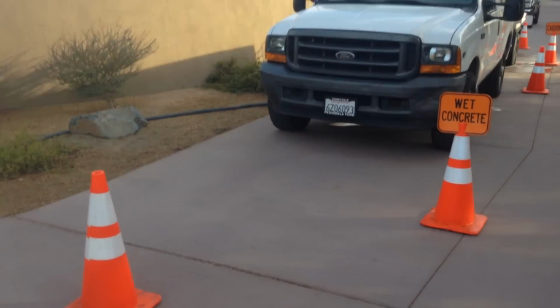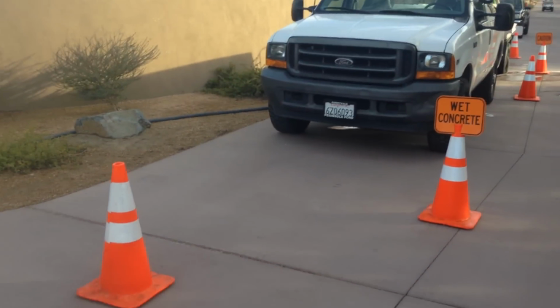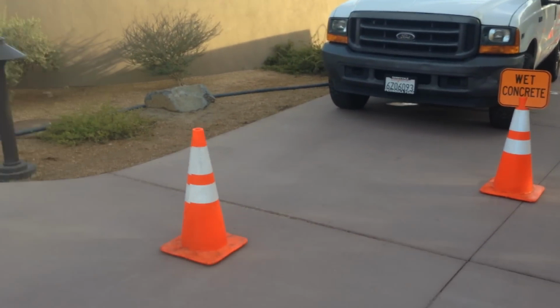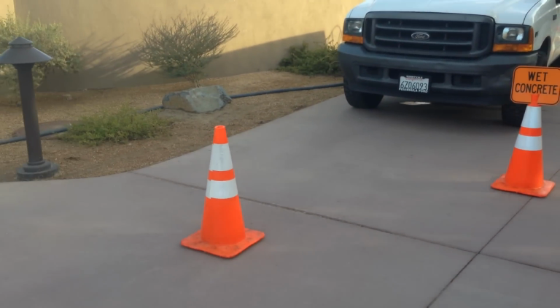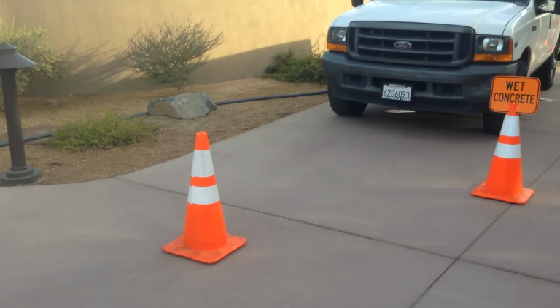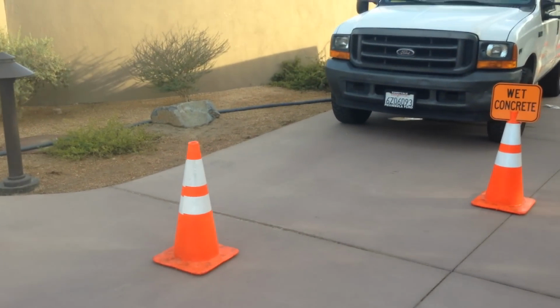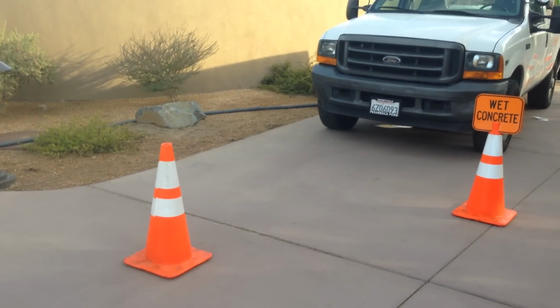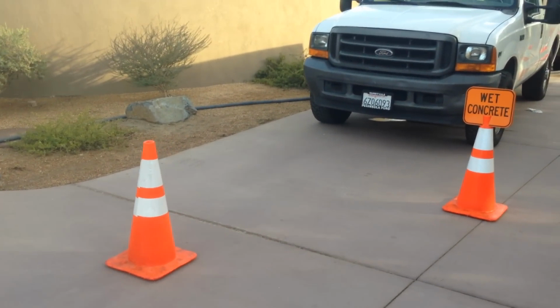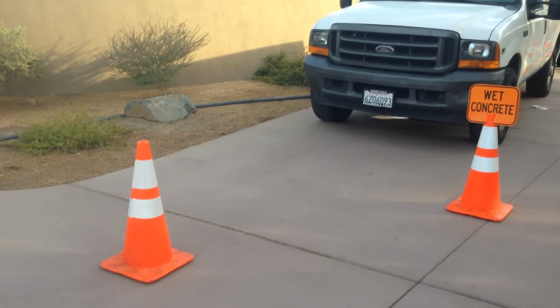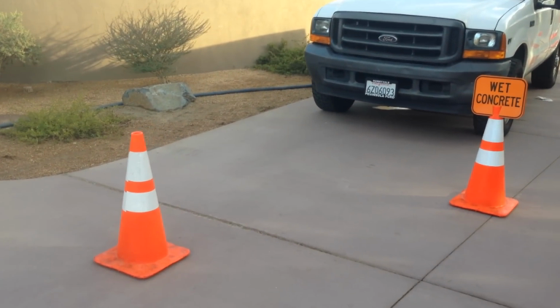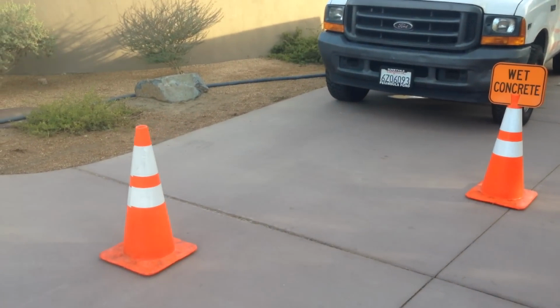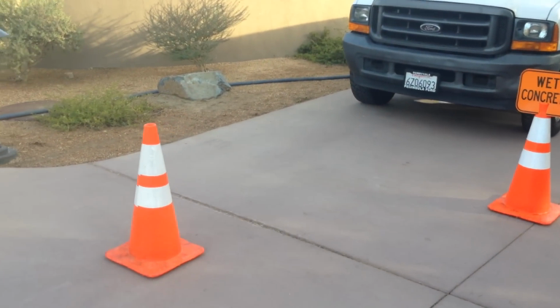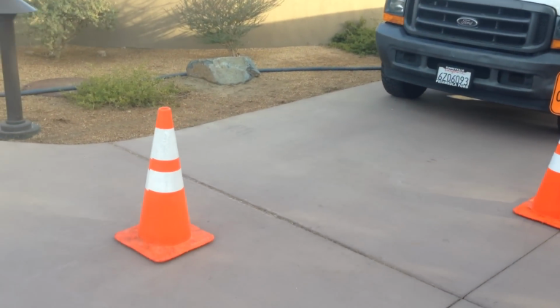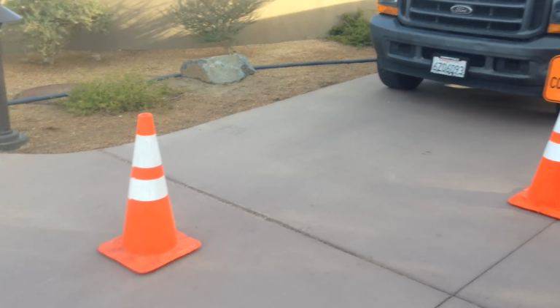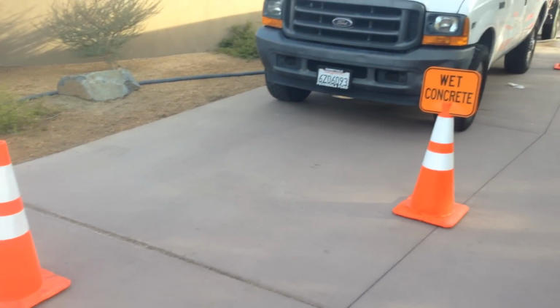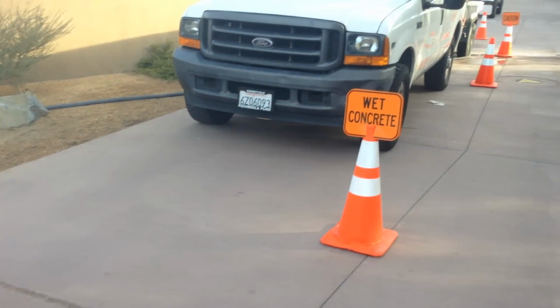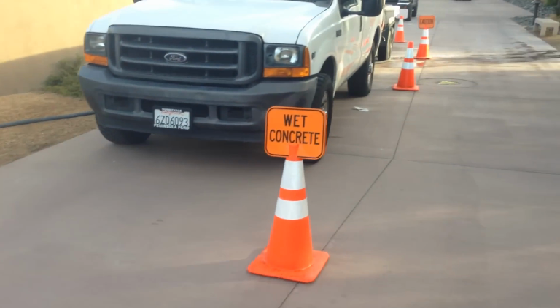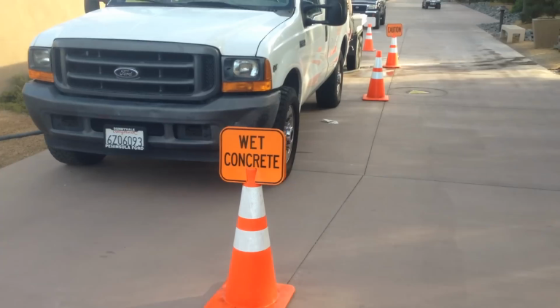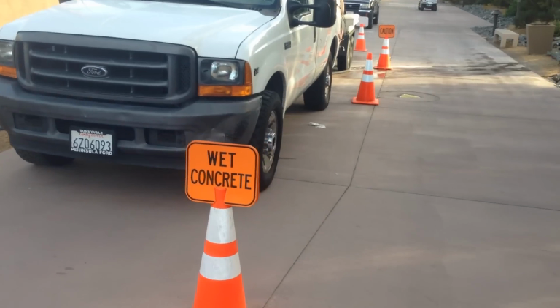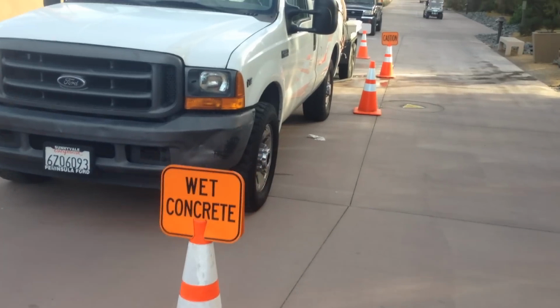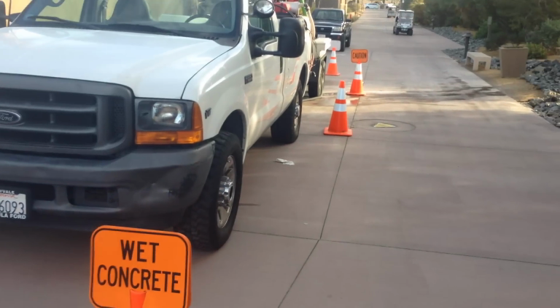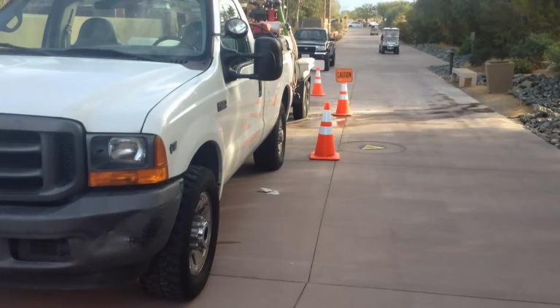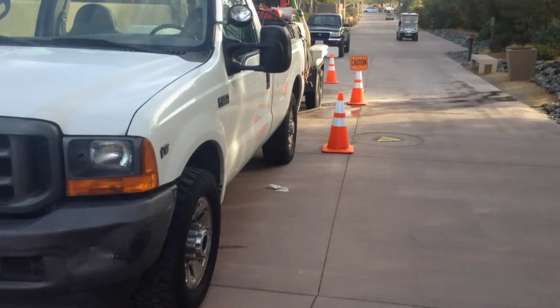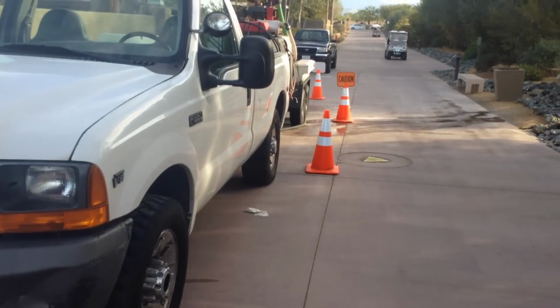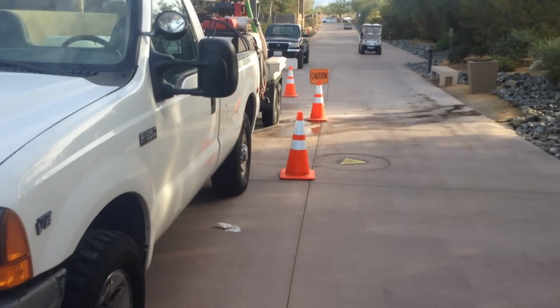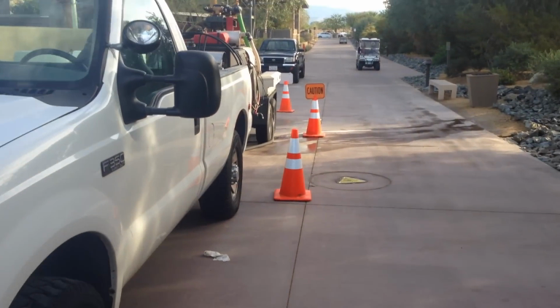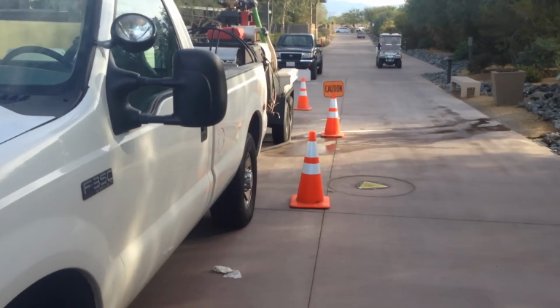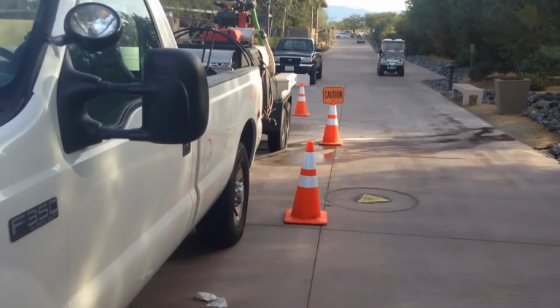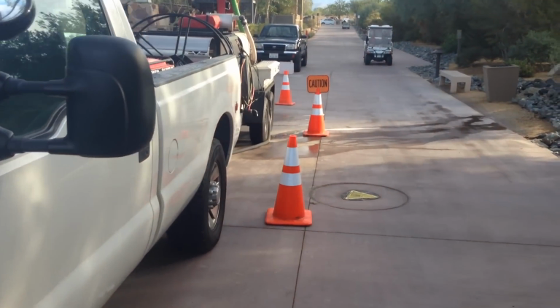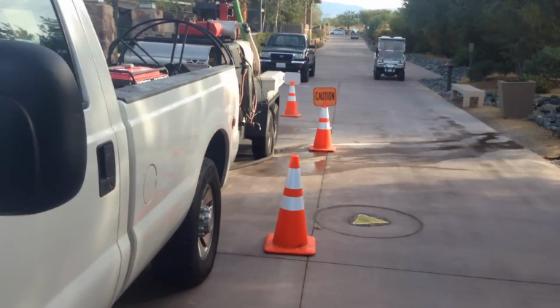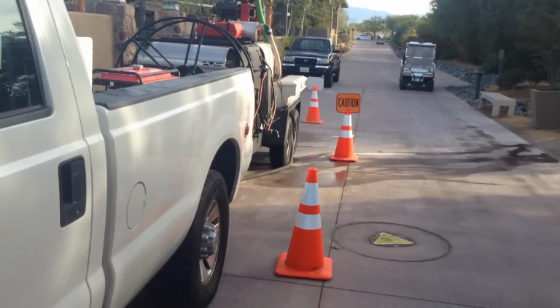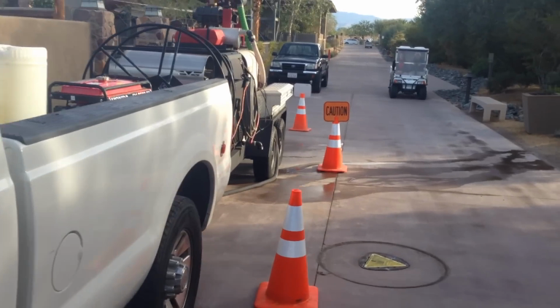We have our cones, like I showed you all before, with reflectors on them. We have a wet concrete wand and a do not enter sign.